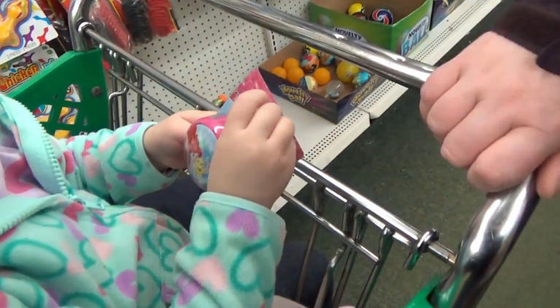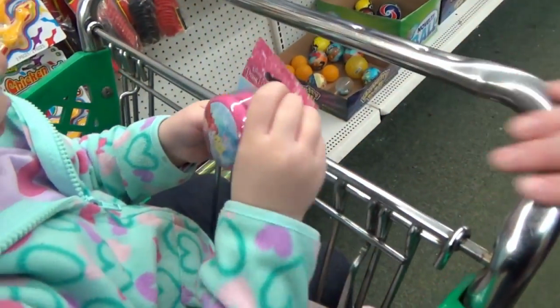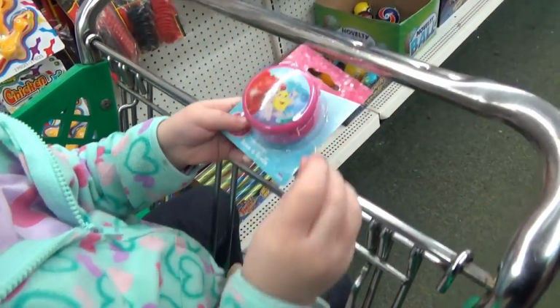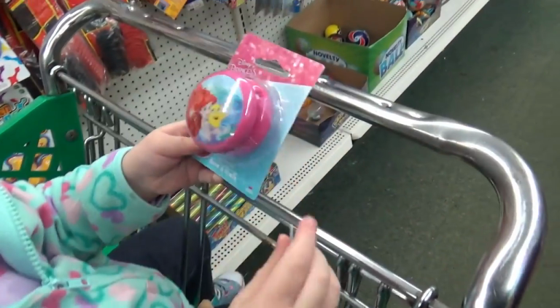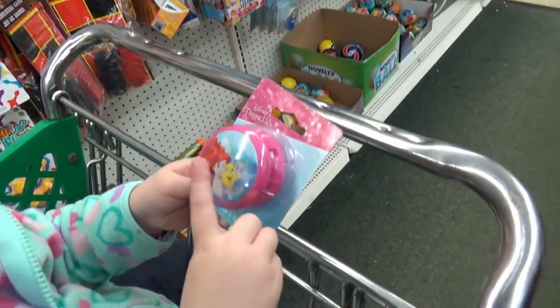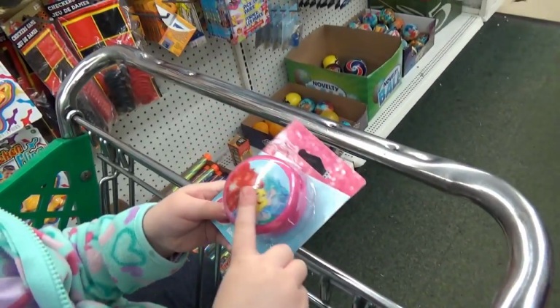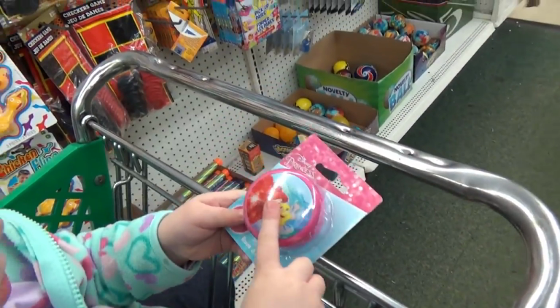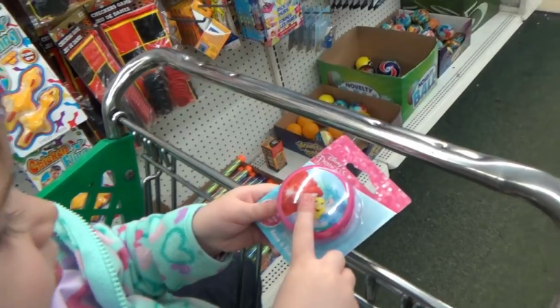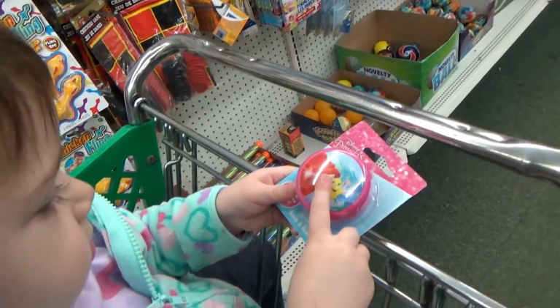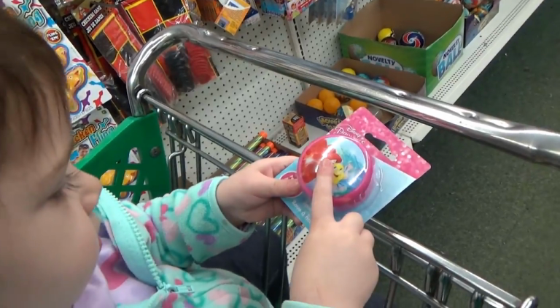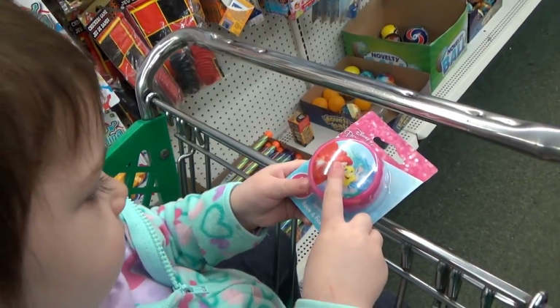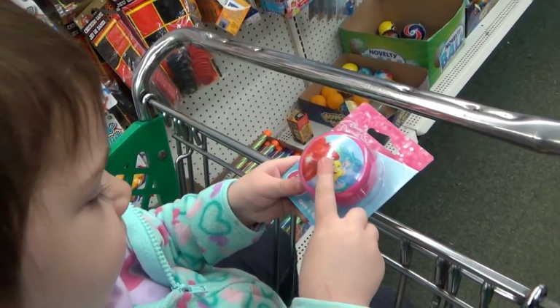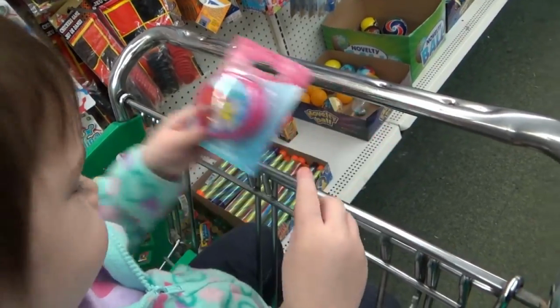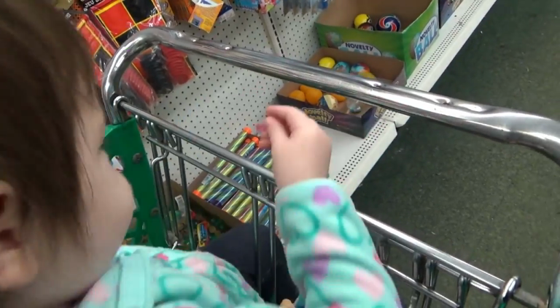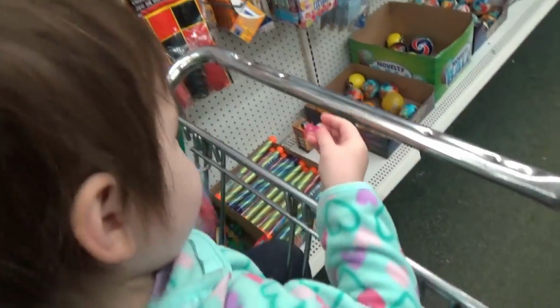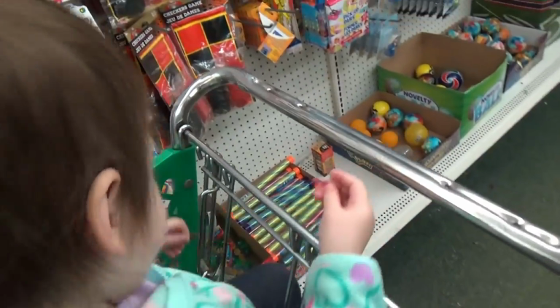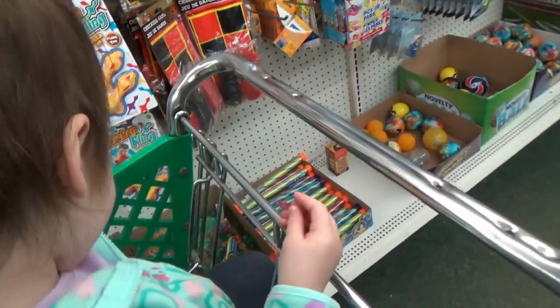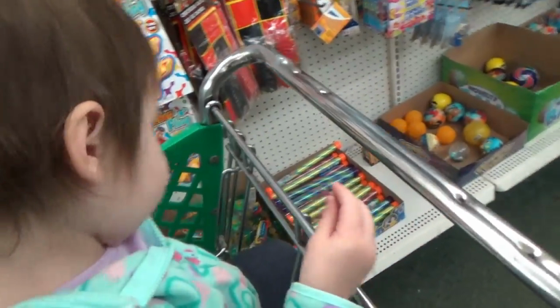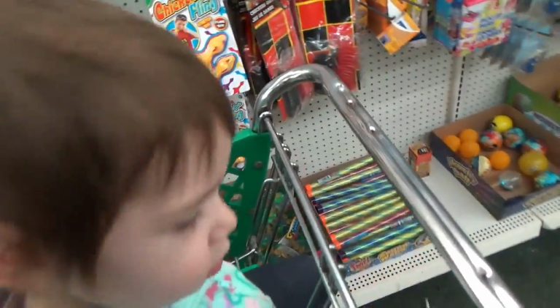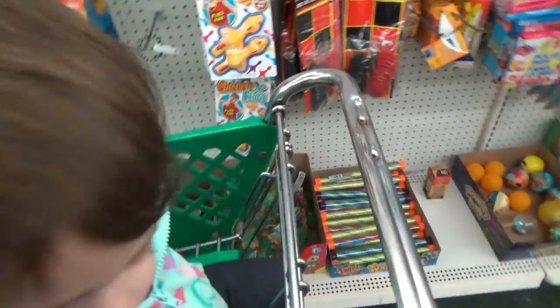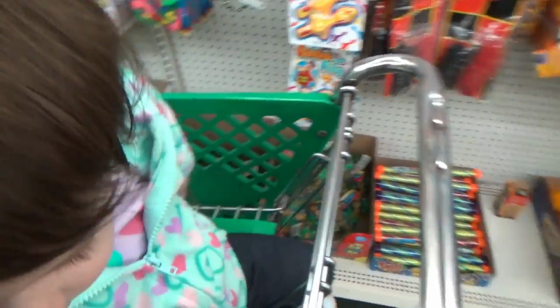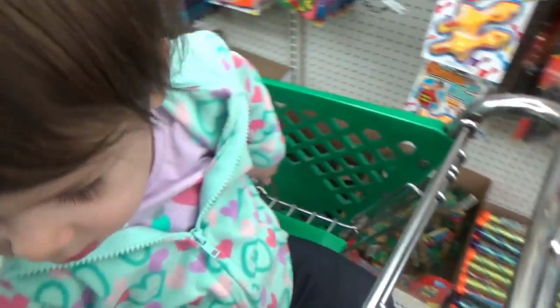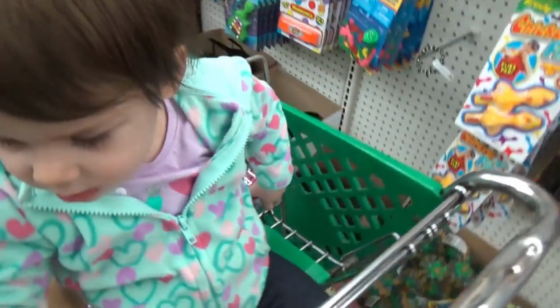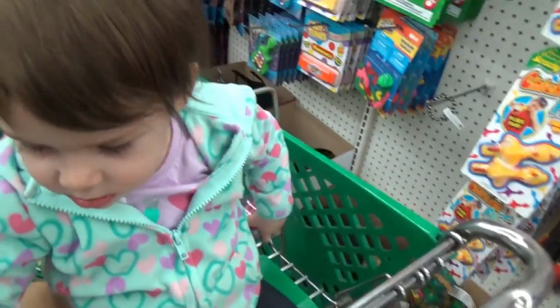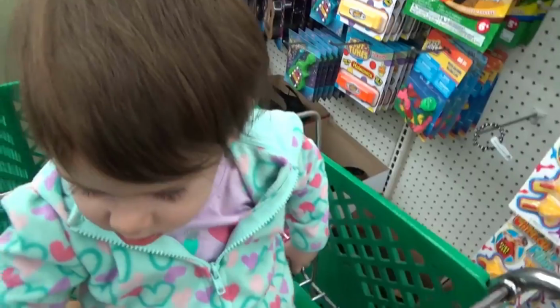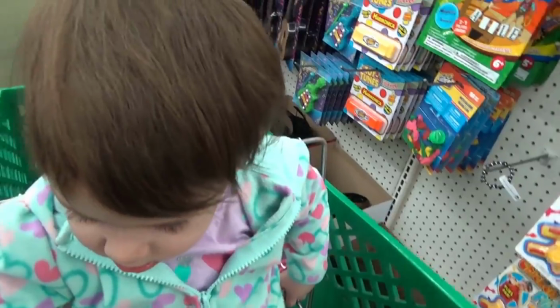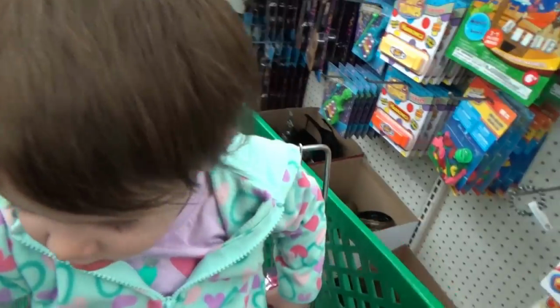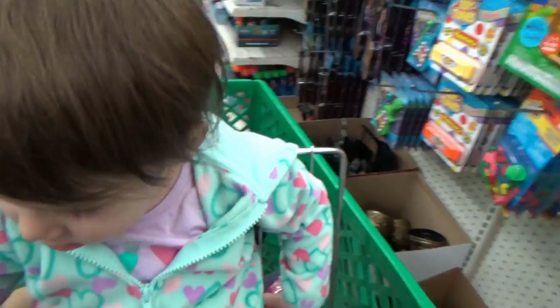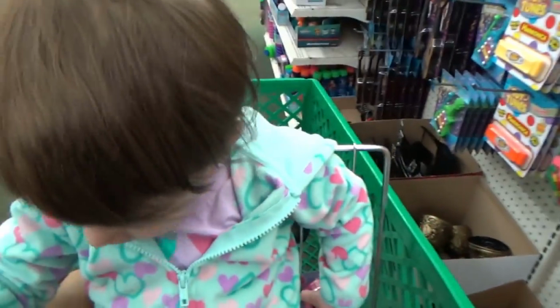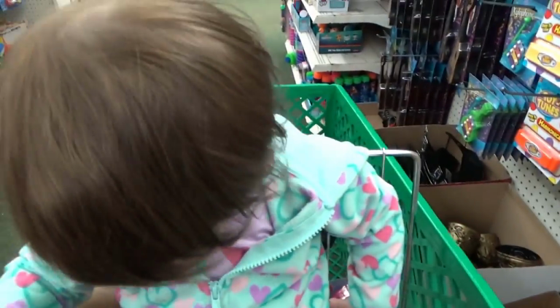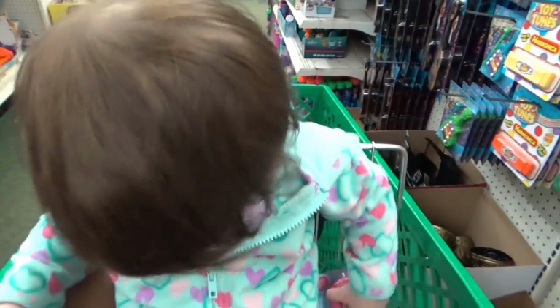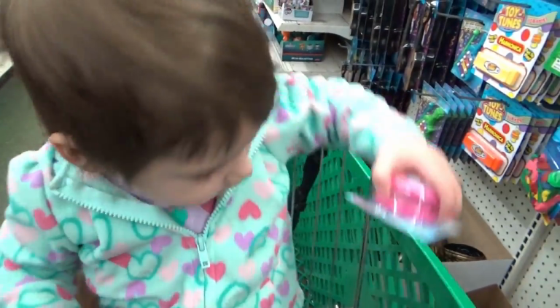Ellie, what did you find? That's for the little girl. That's for the little girl? Yeah. What is it? Is it a pink yo-yo? Yeah. That's okay.